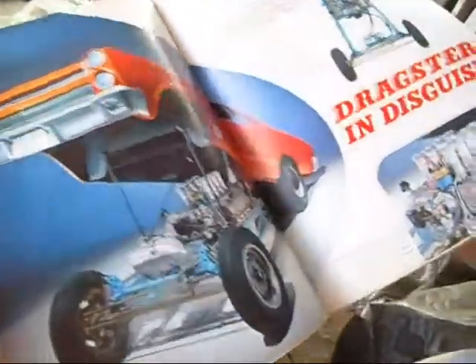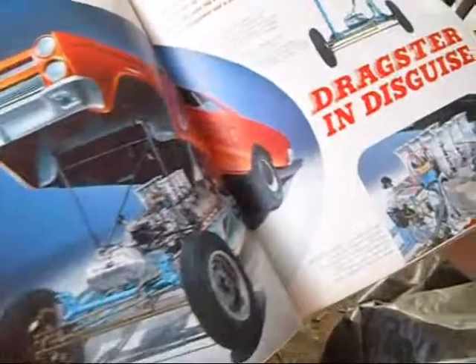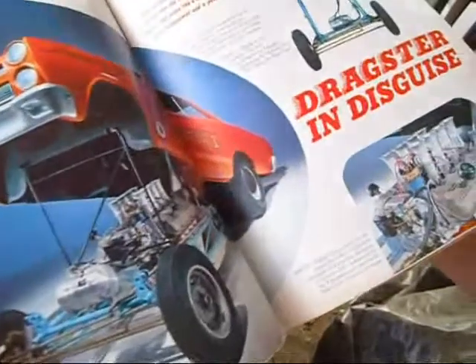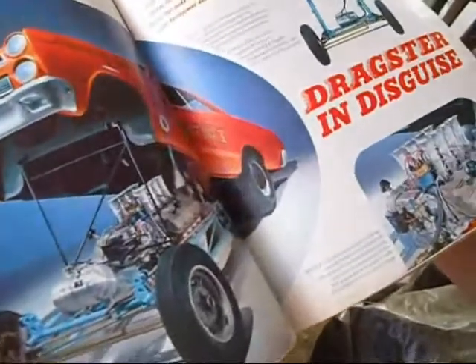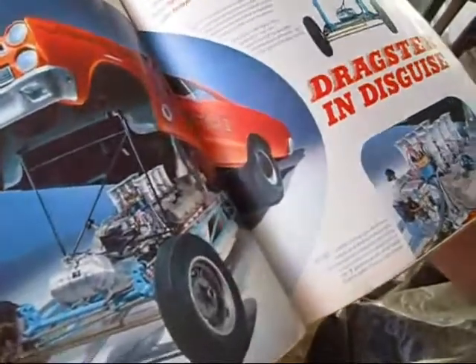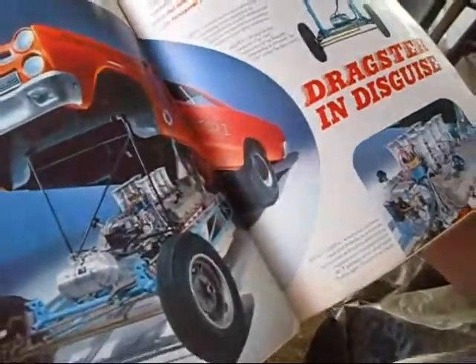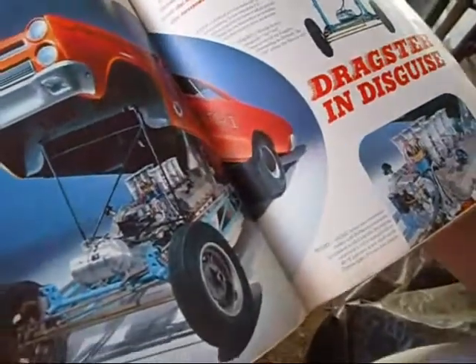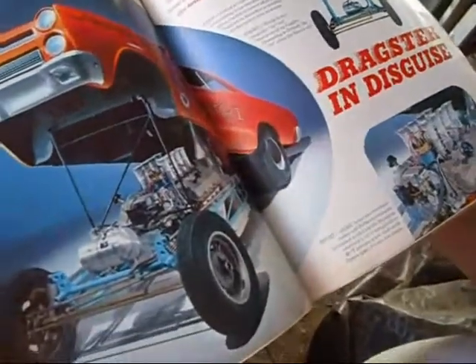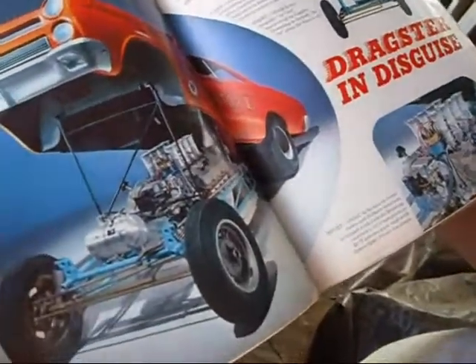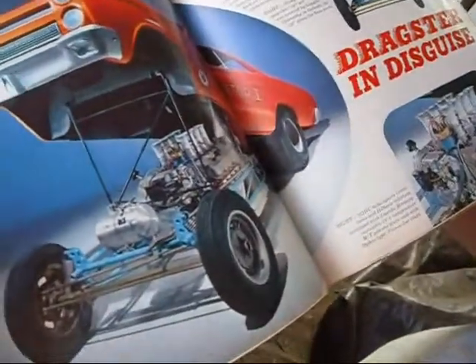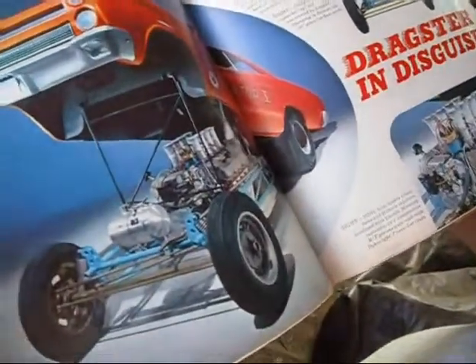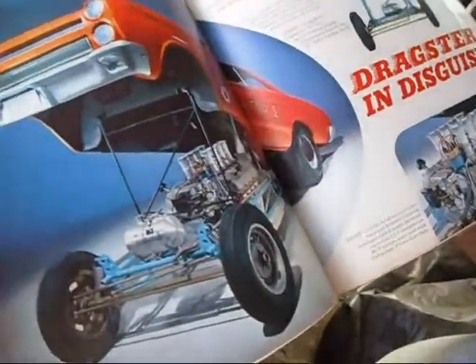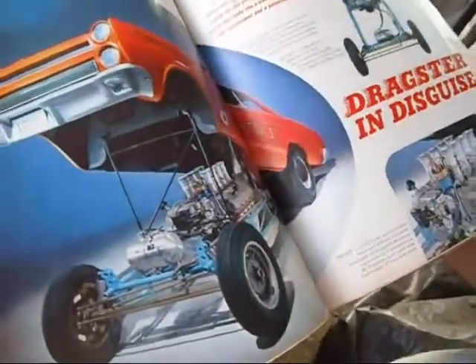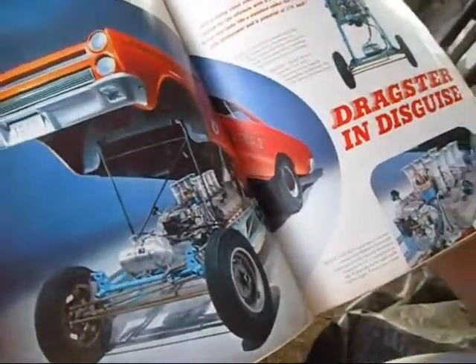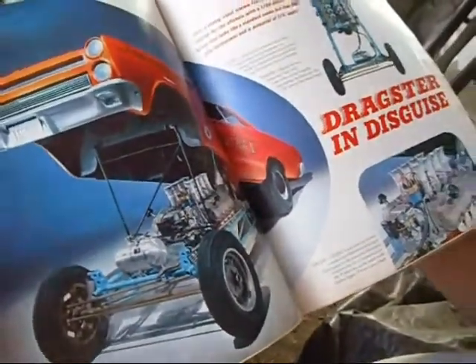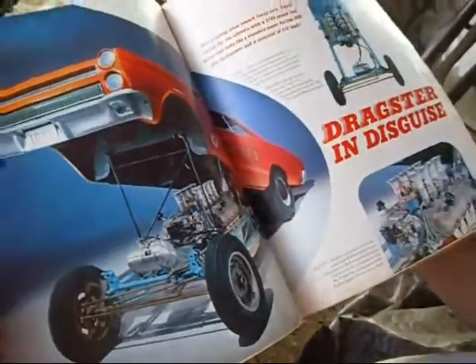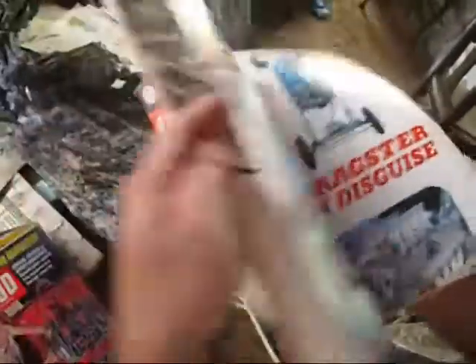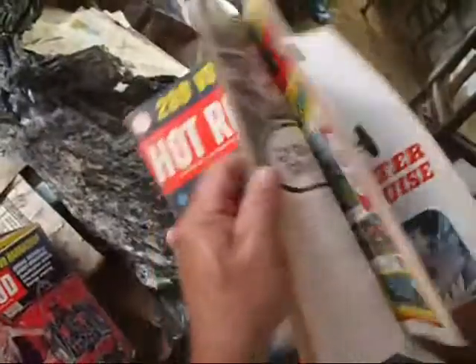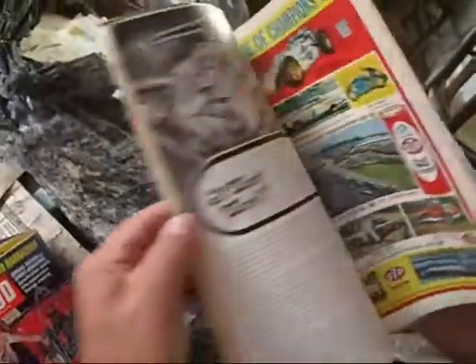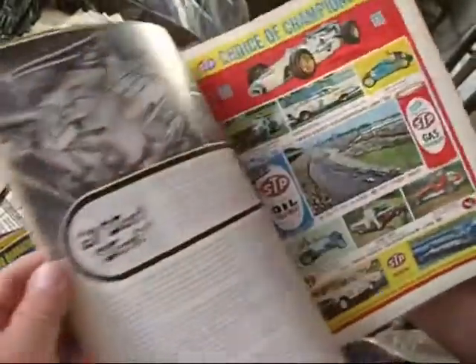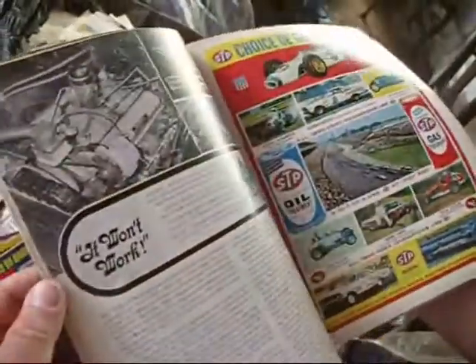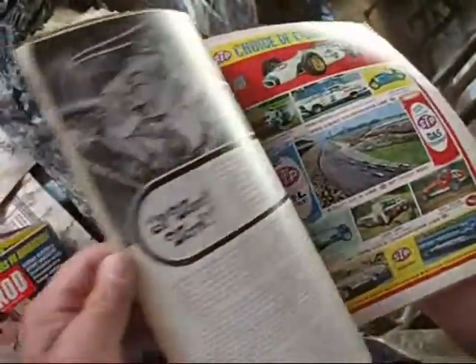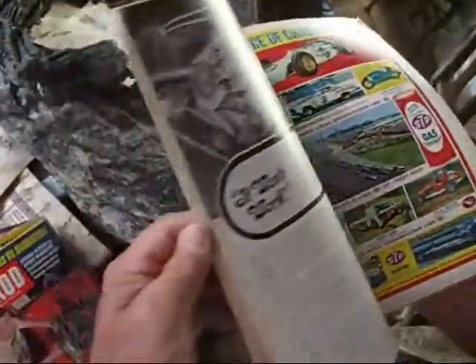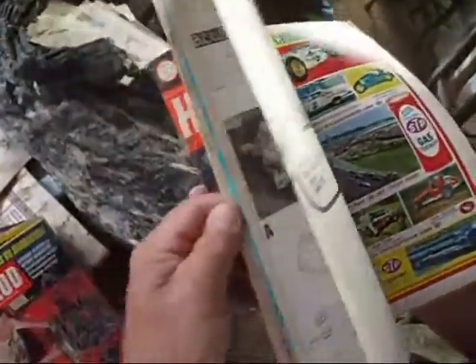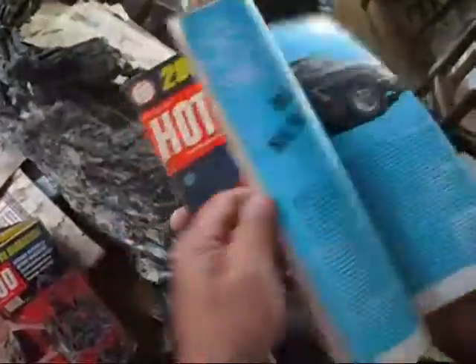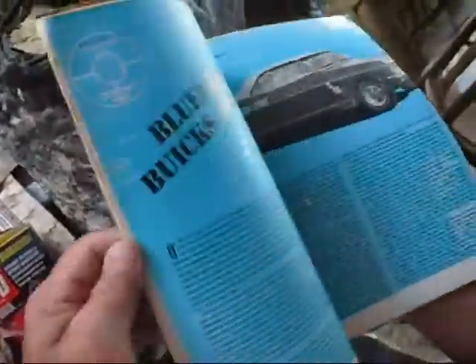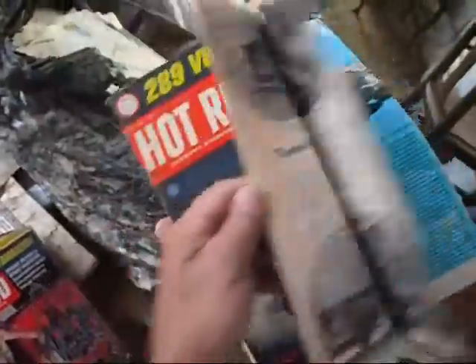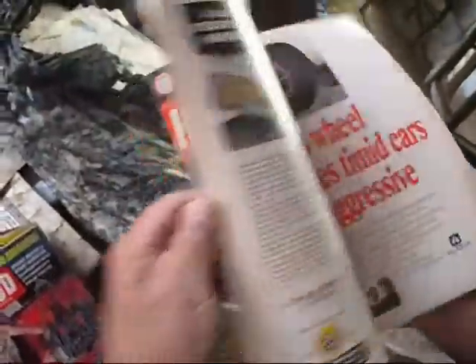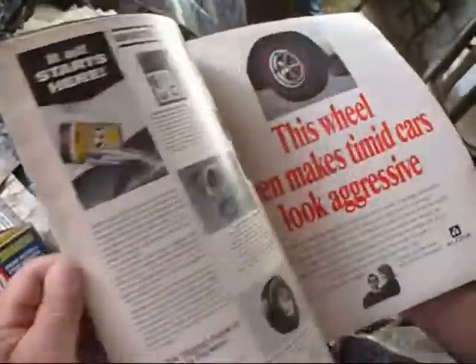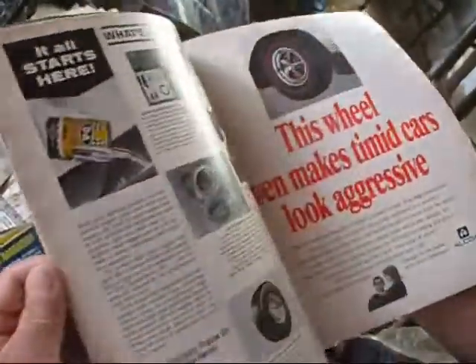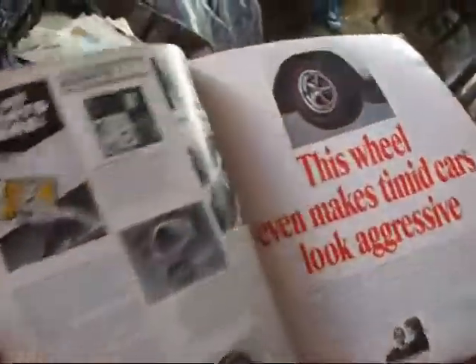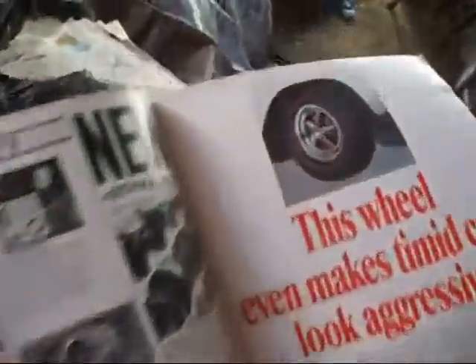429 single overhead cam — look at that. Those are worth big bucks. Oh man, the whole engine. I think they re-pop them now, but even that's still big bucks.